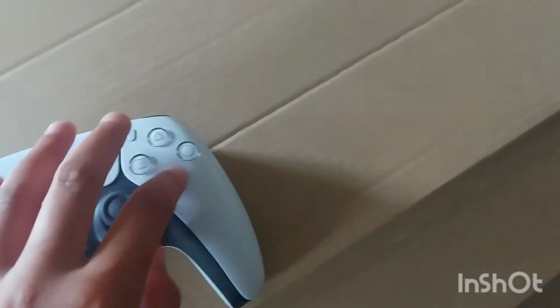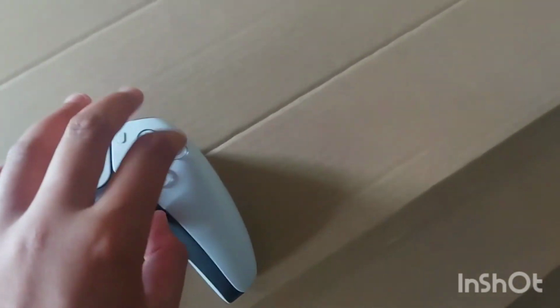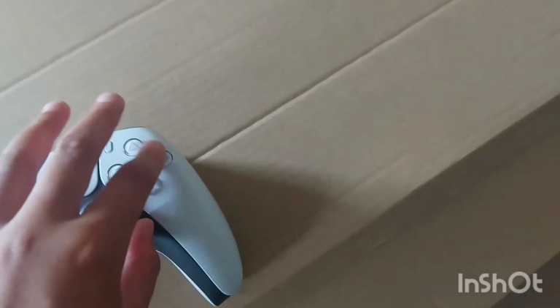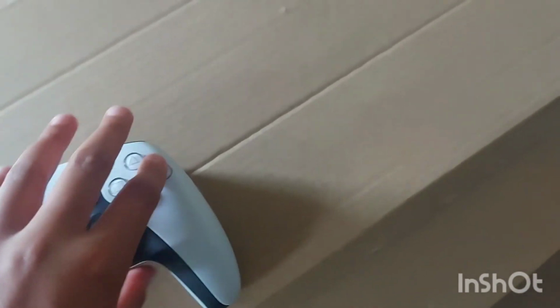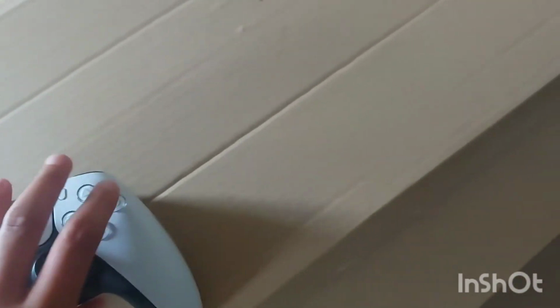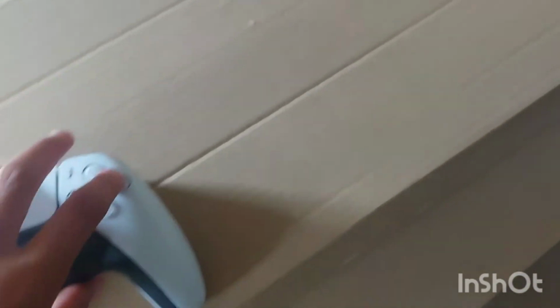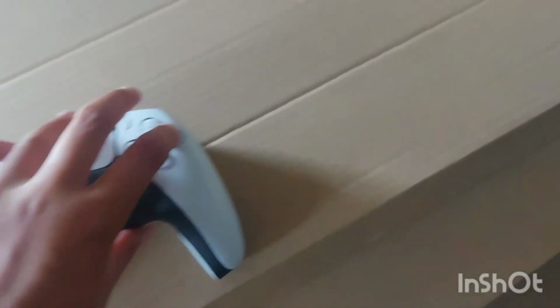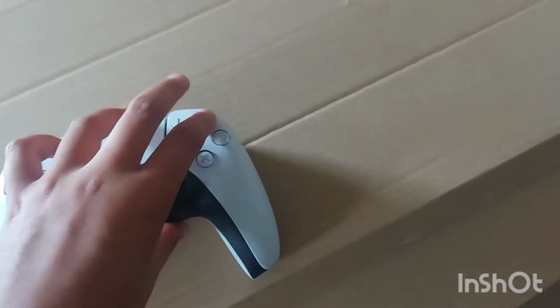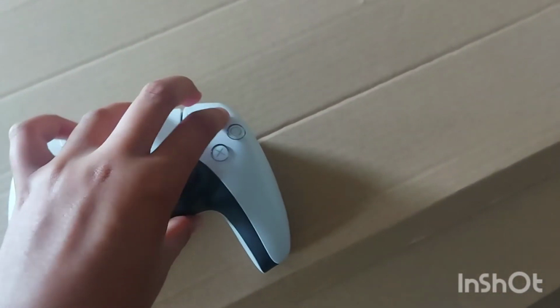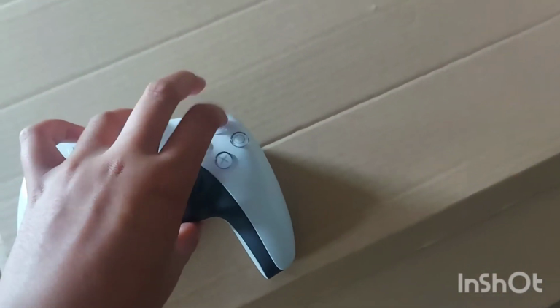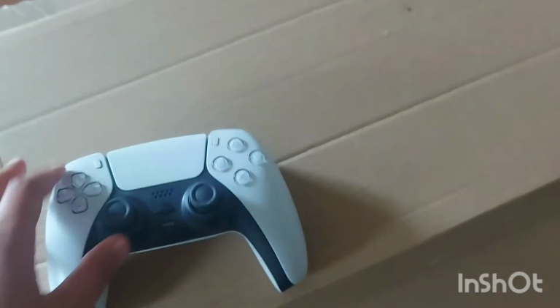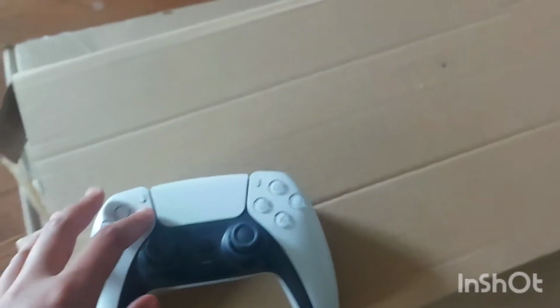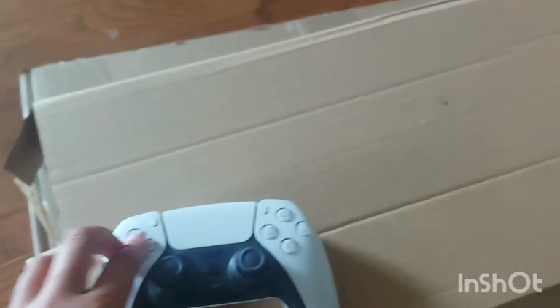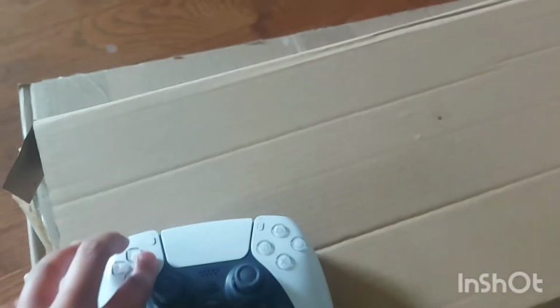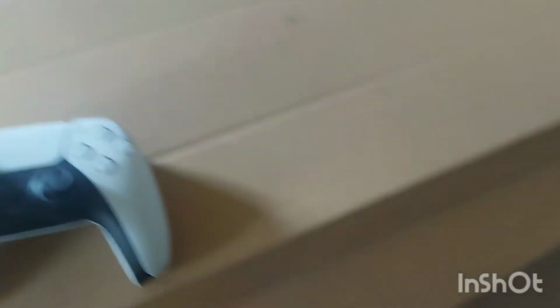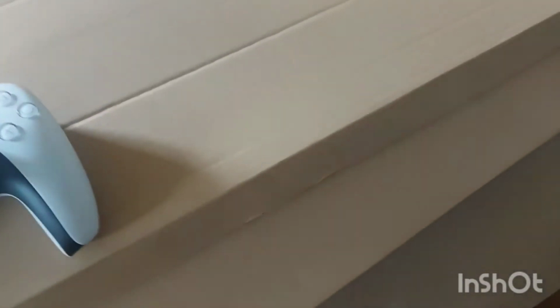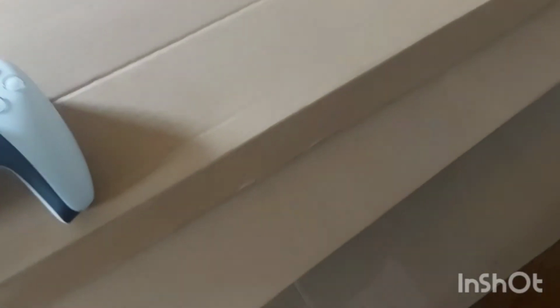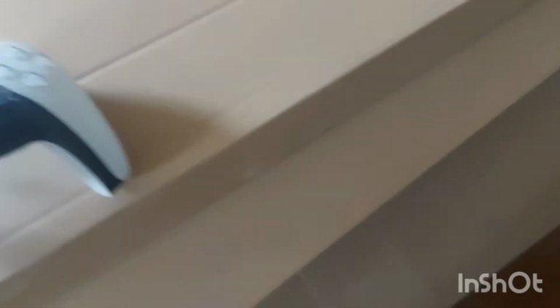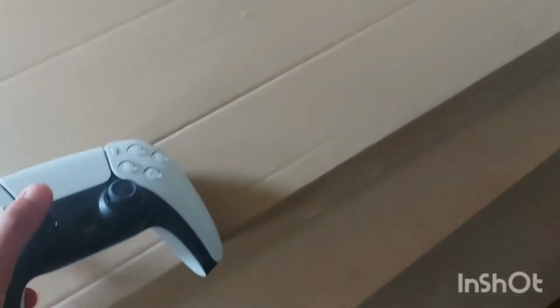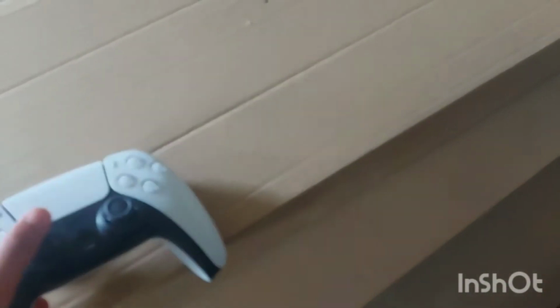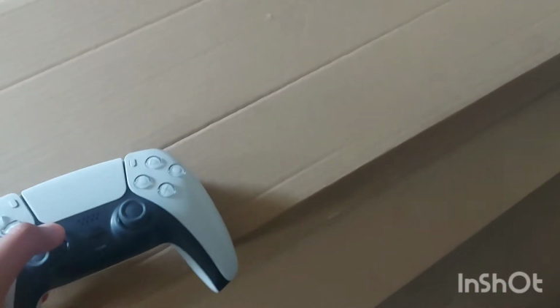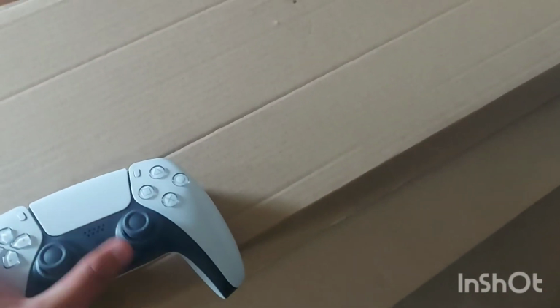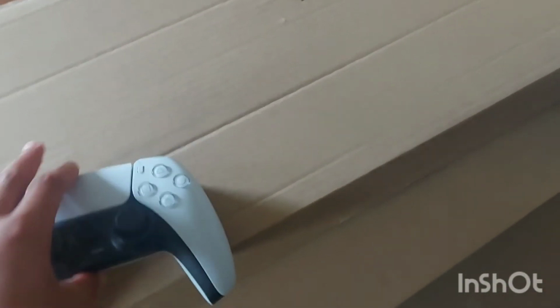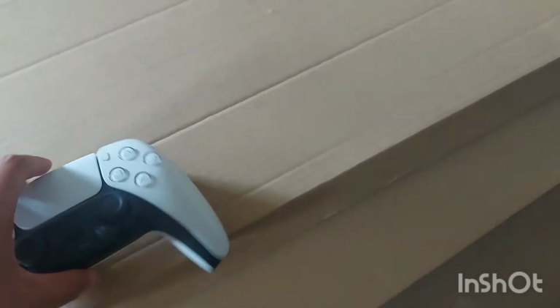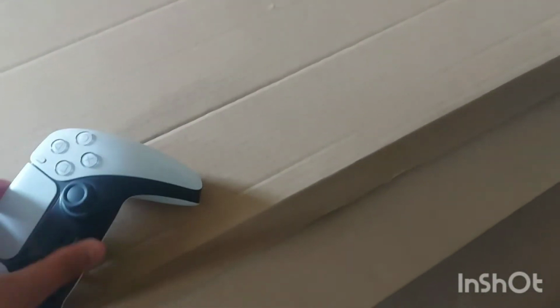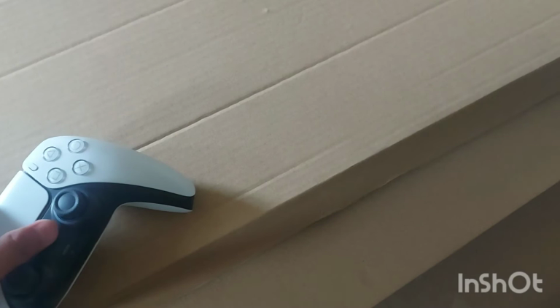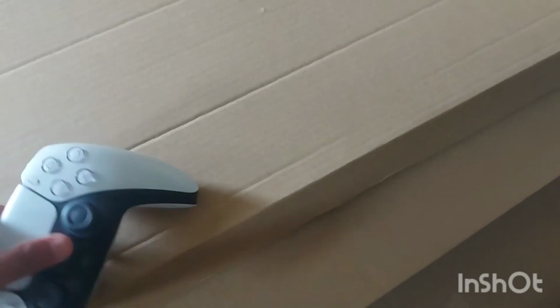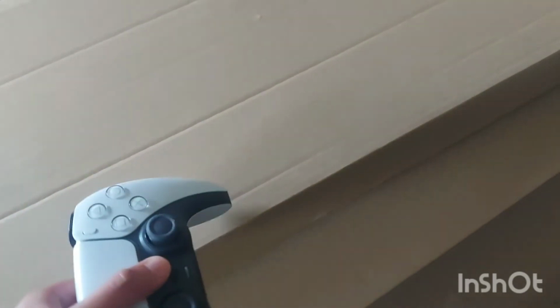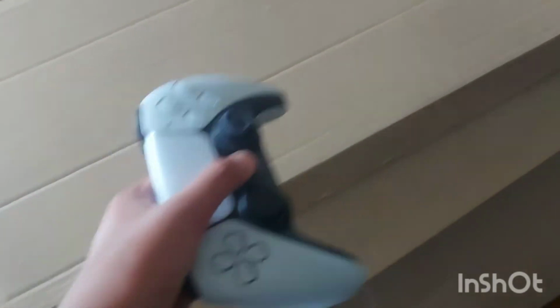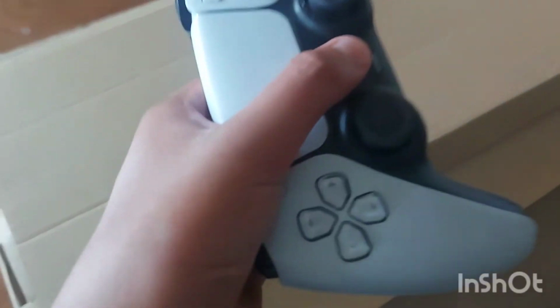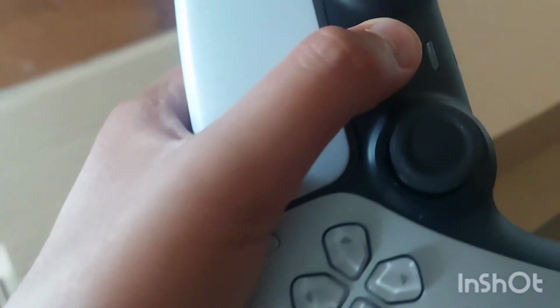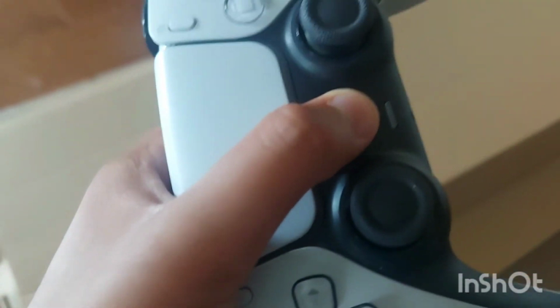...way quieter than touching the PS4 buttons. Can you guys even hear that? Anyways, yeah, that's the PS5 controller. The PS button is one of the most important buttons, I would say.